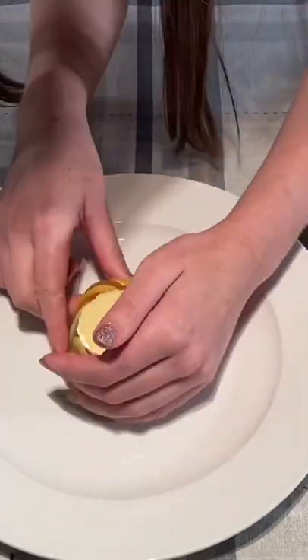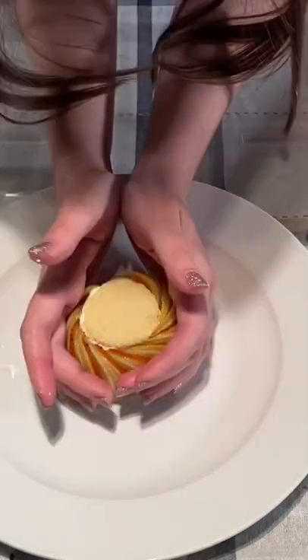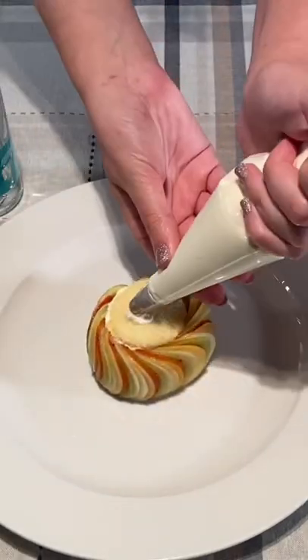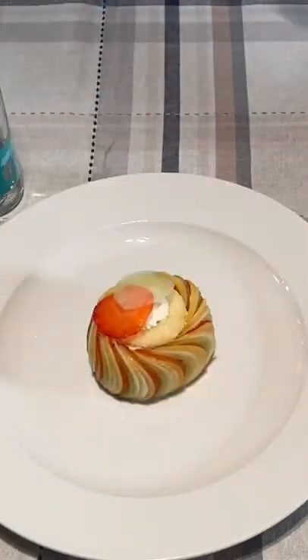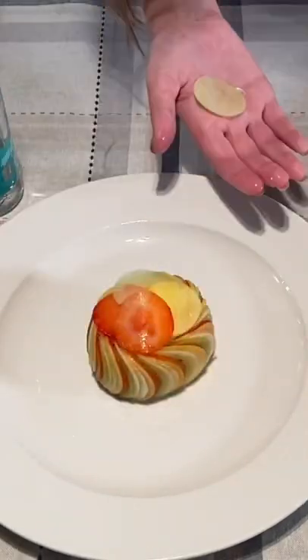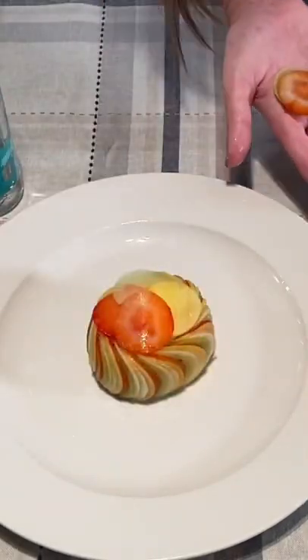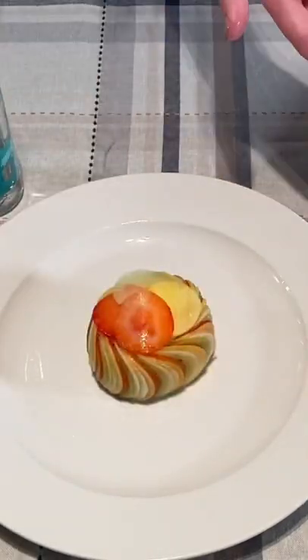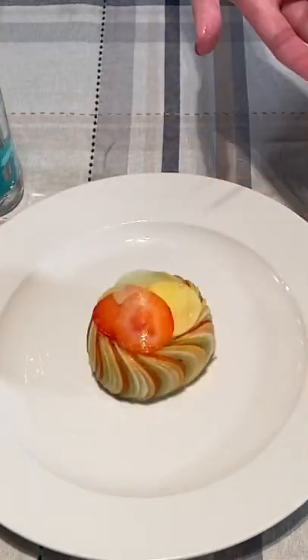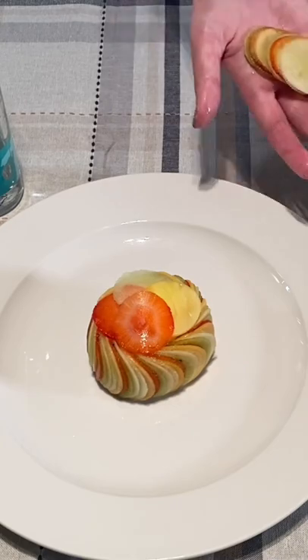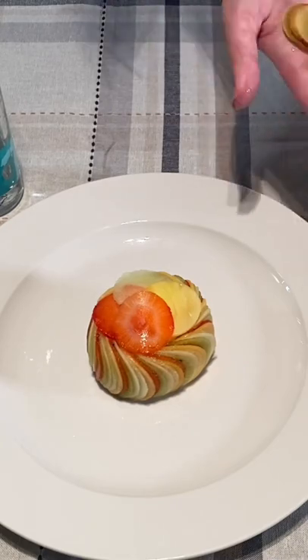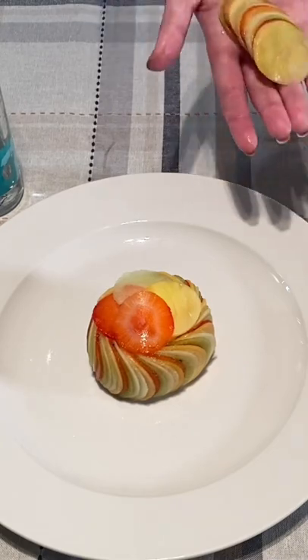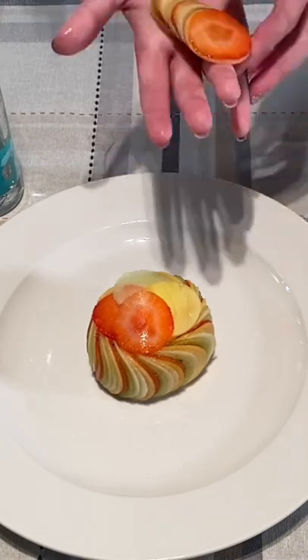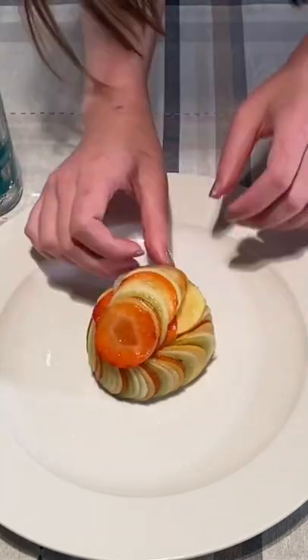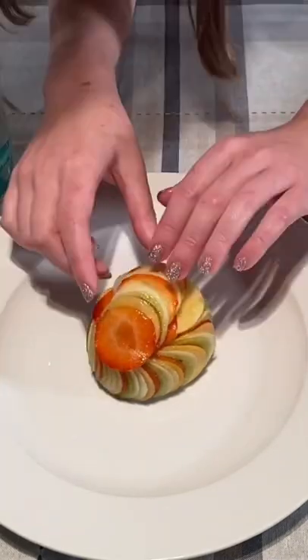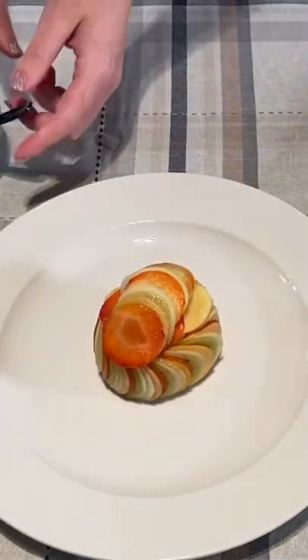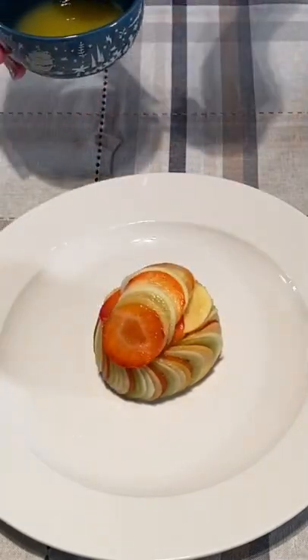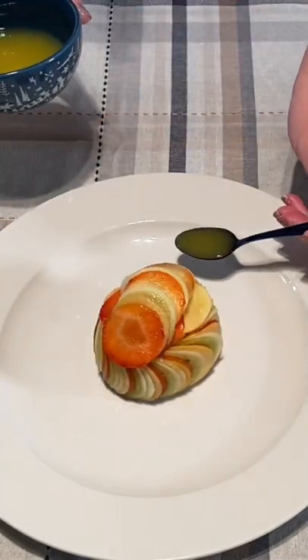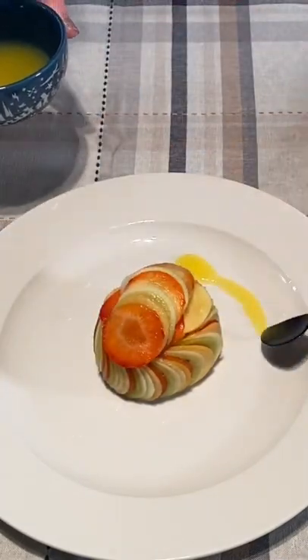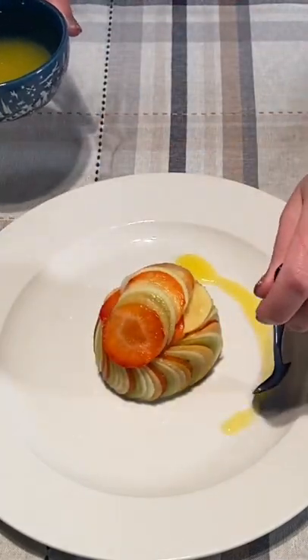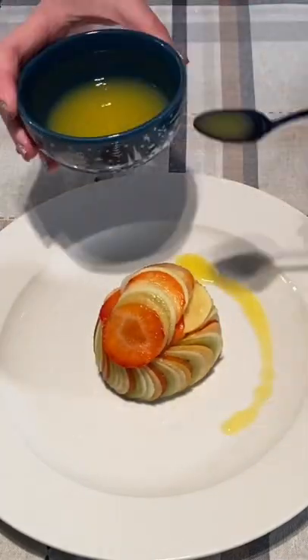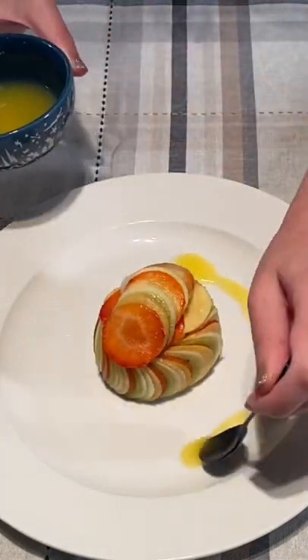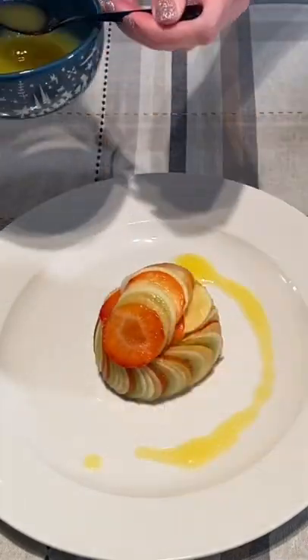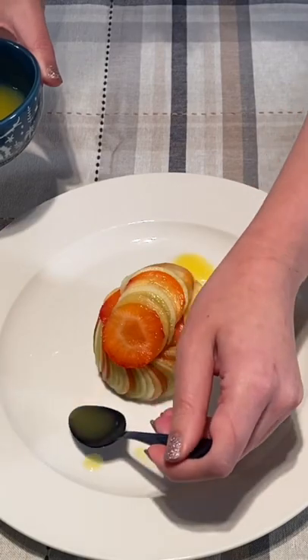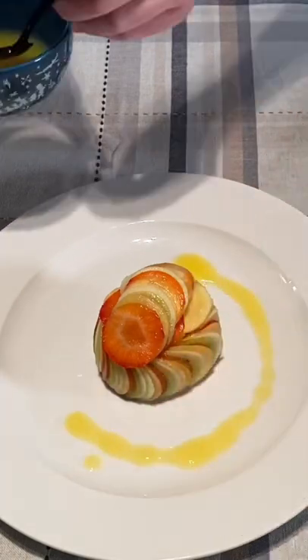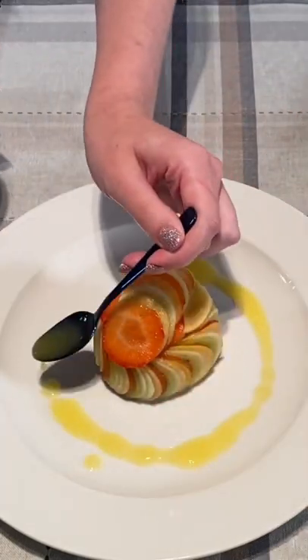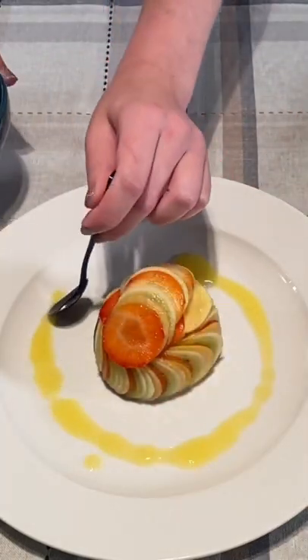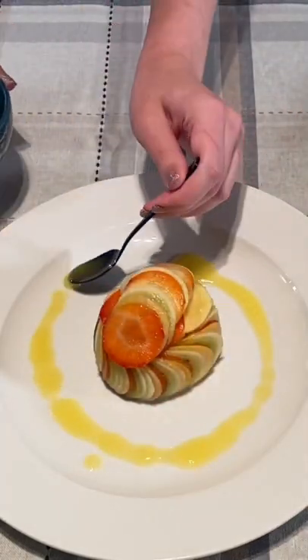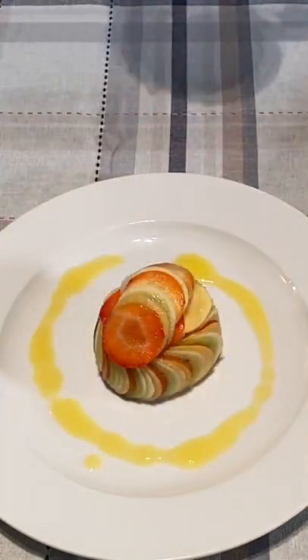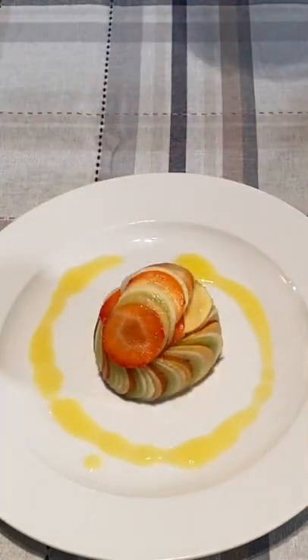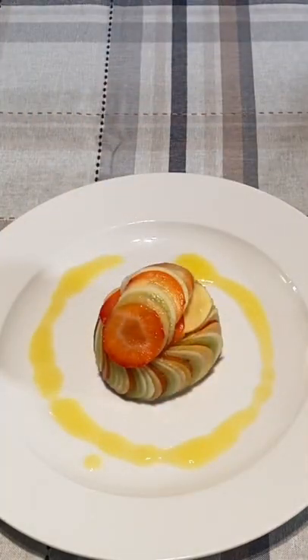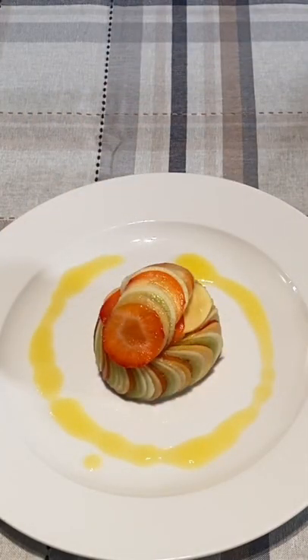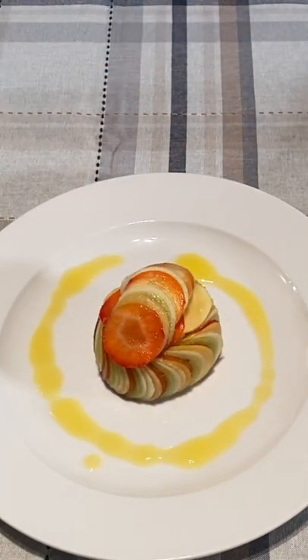Trying to keep it true to the movie, I added another stack of fruit on top. Lastly, I made a simple sauce using mango puree, and right before serving I added strawberries for color as well as some mint leaves for garnish.